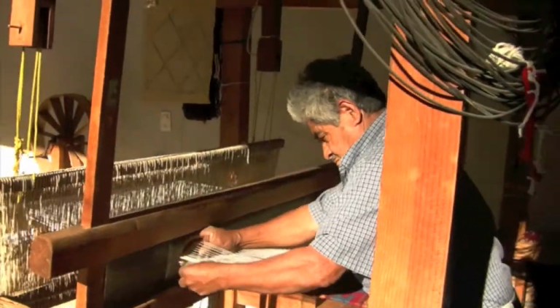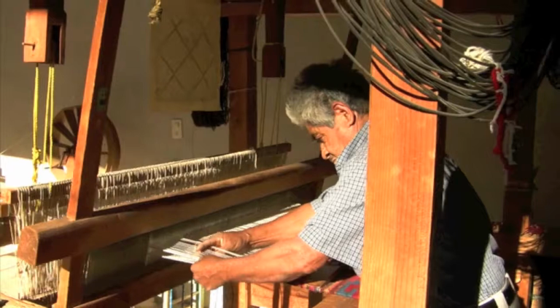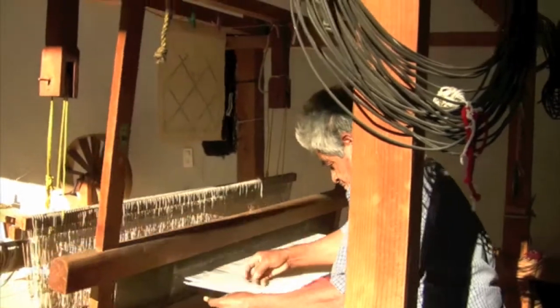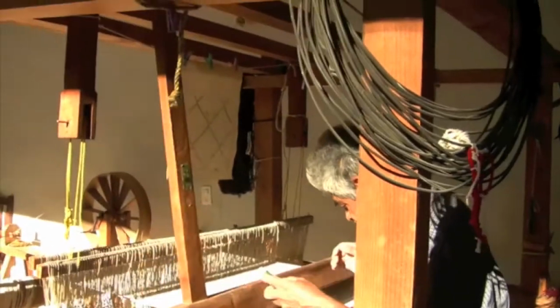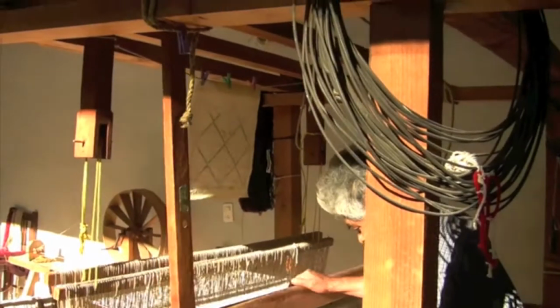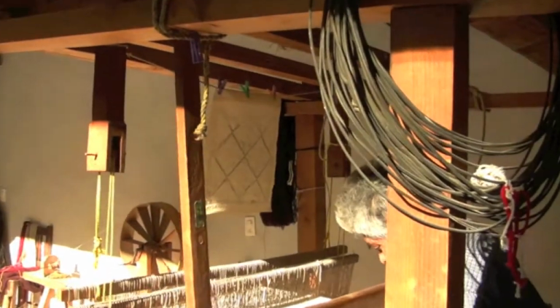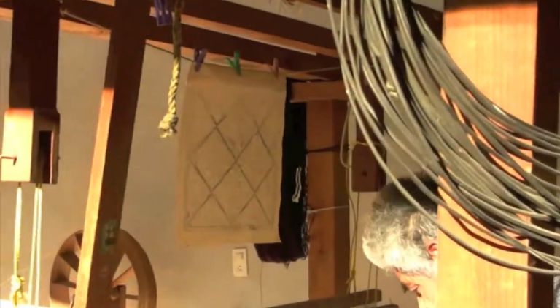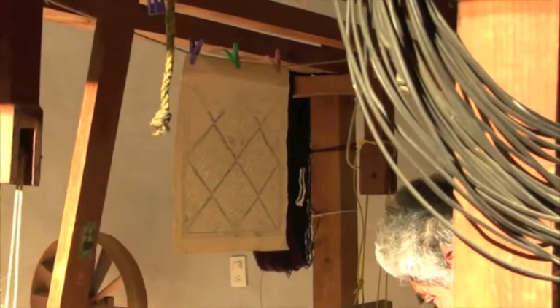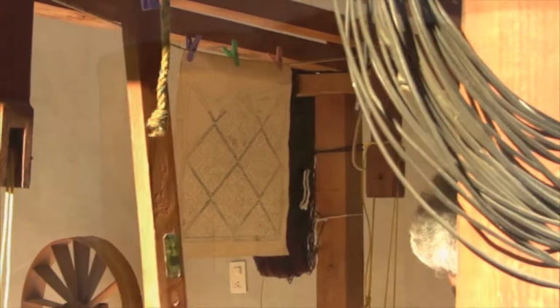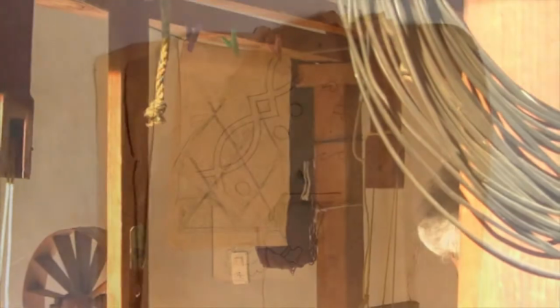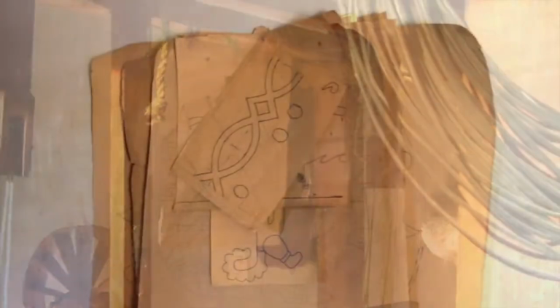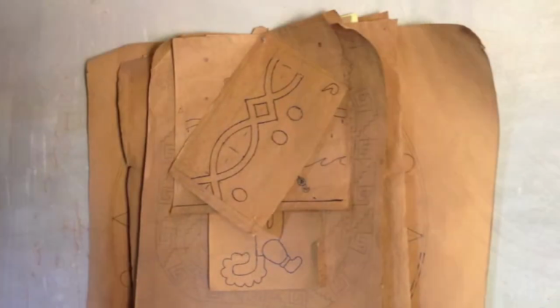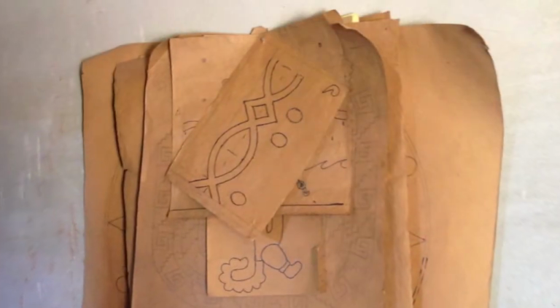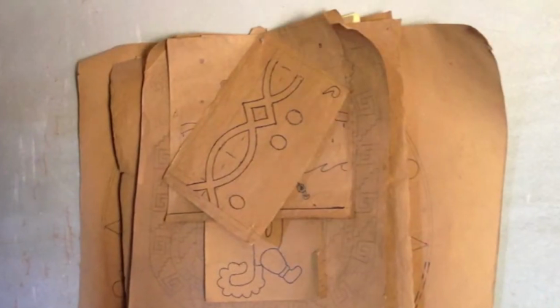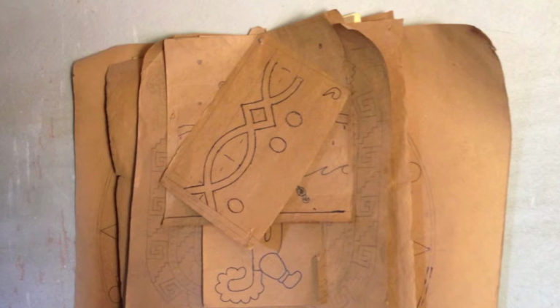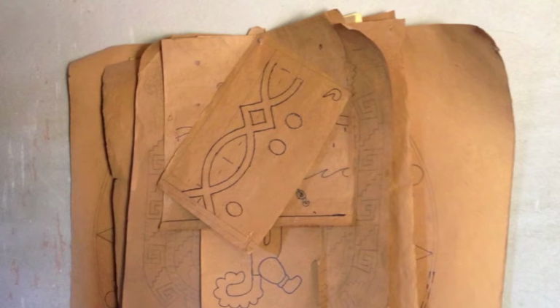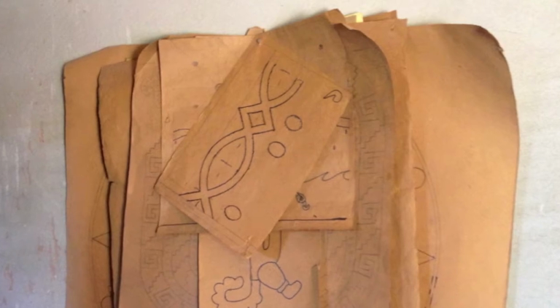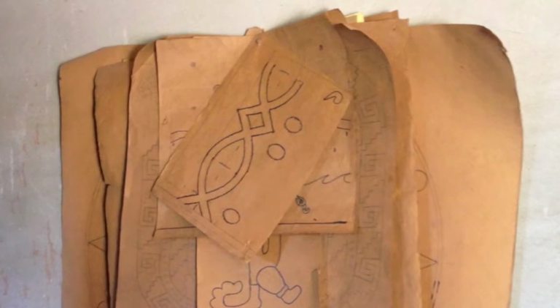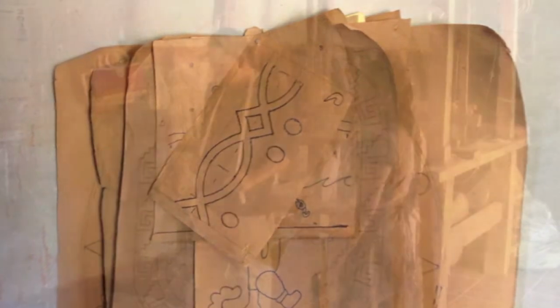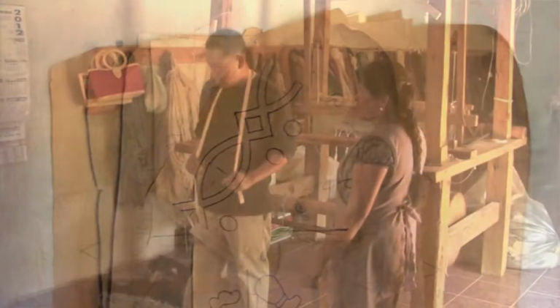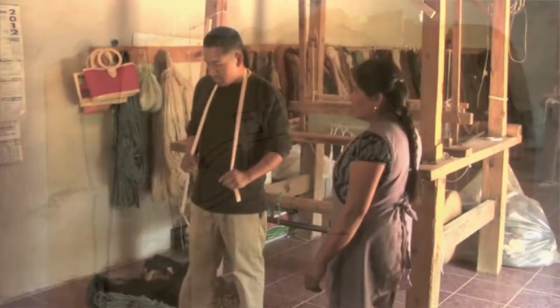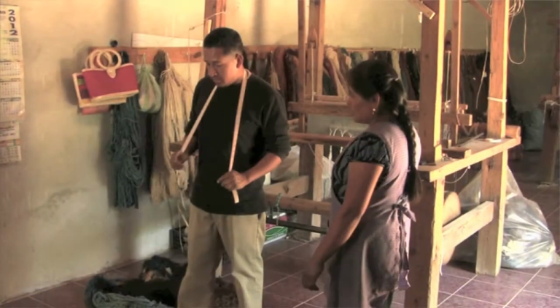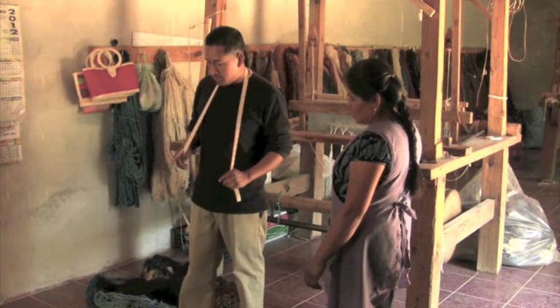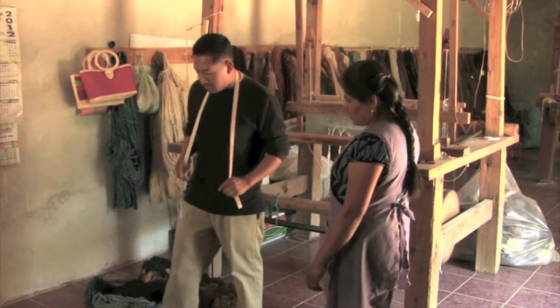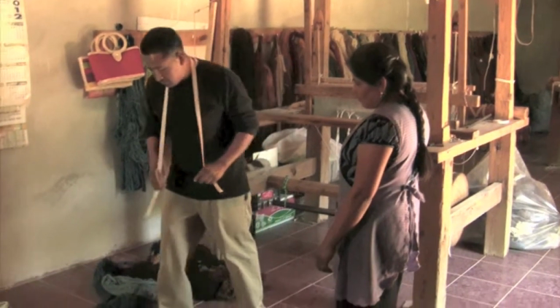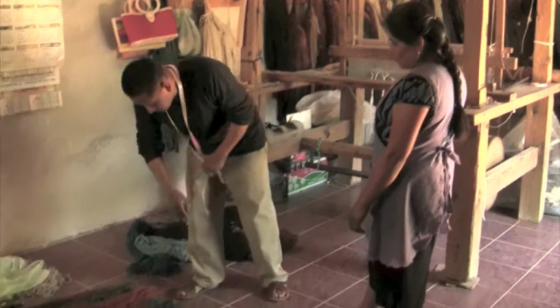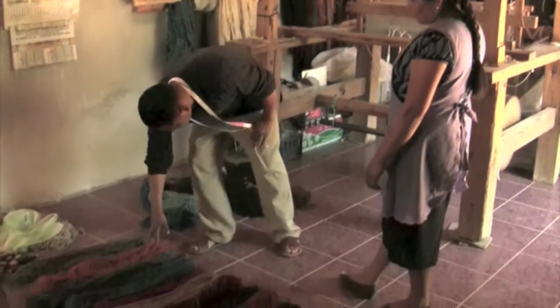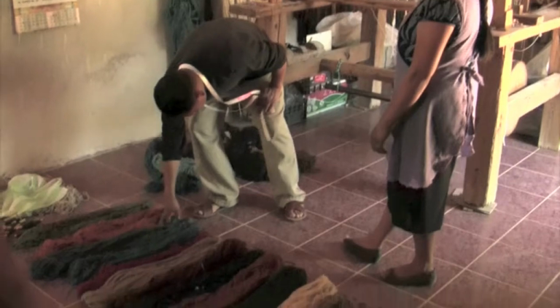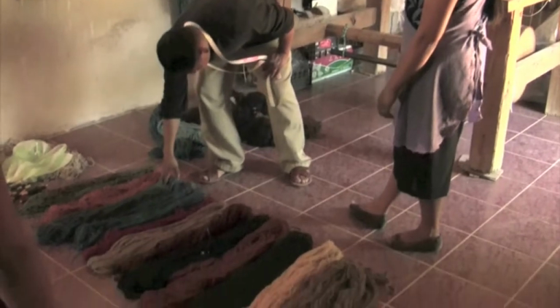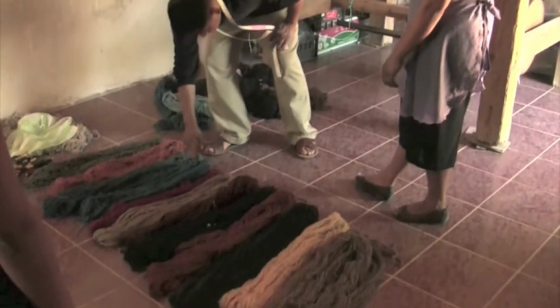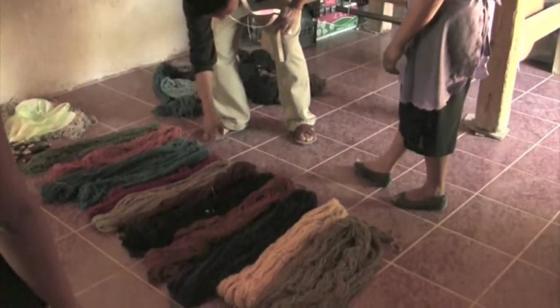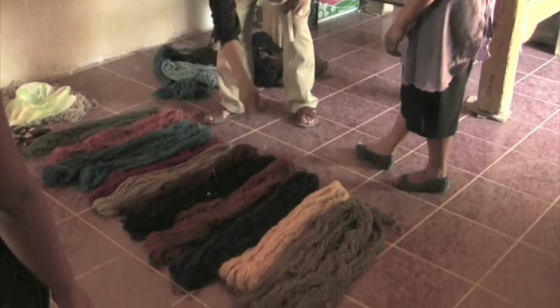Before a new piece is begun, there must be an idea for its design. The design not only shows the motifs and symbols that will be in the new piece, but also the colors needed and how large it will be.